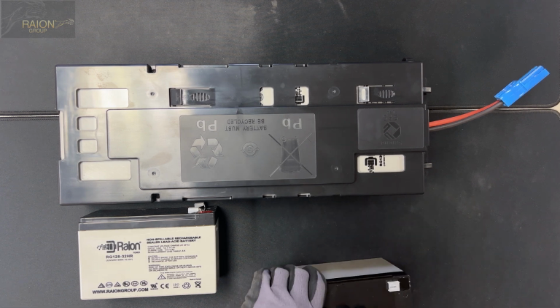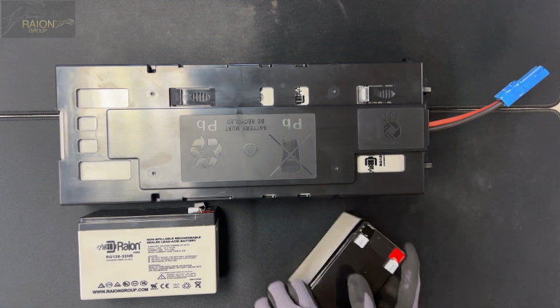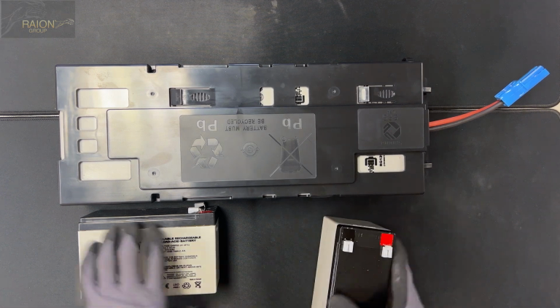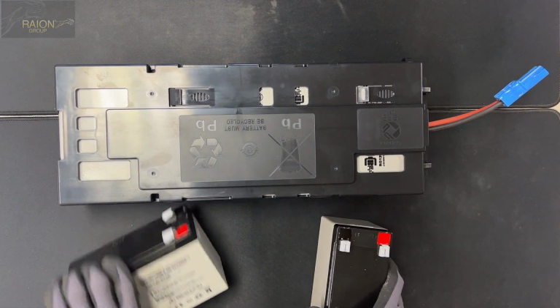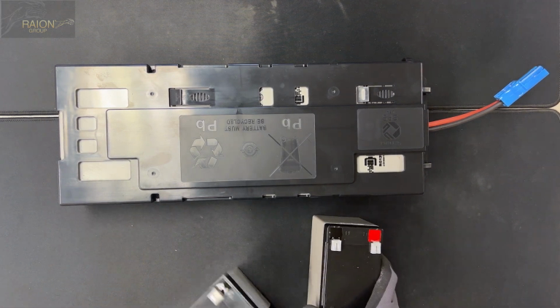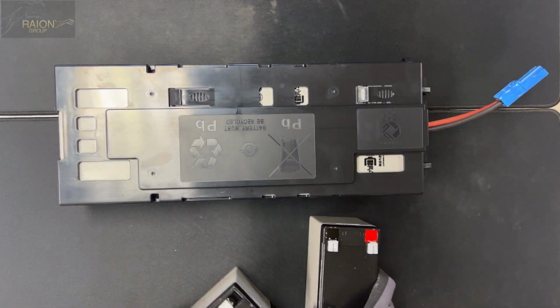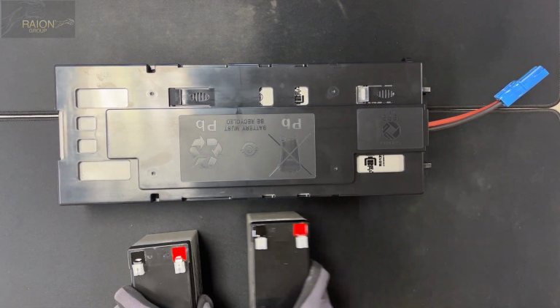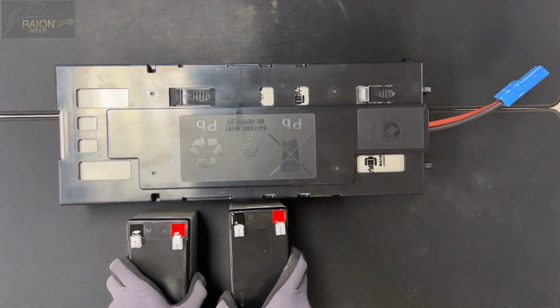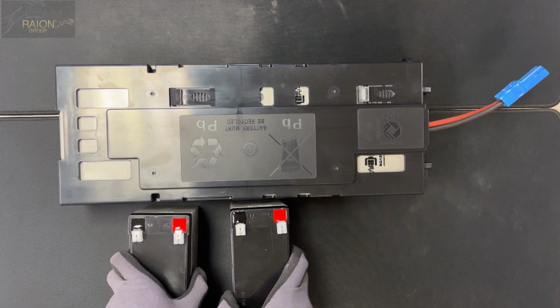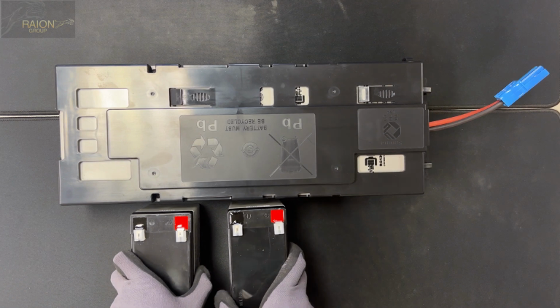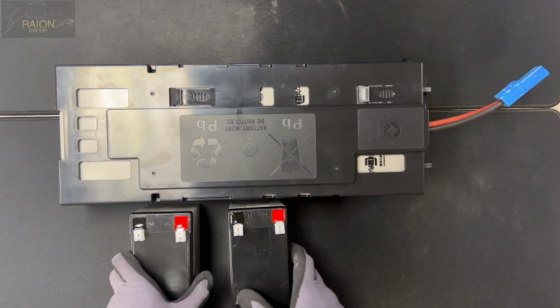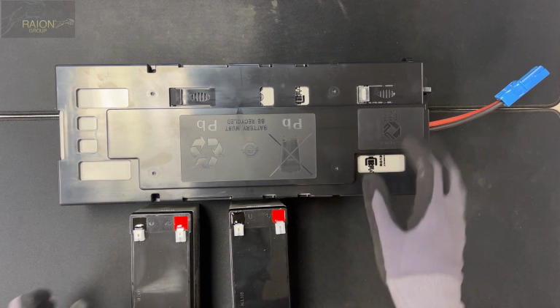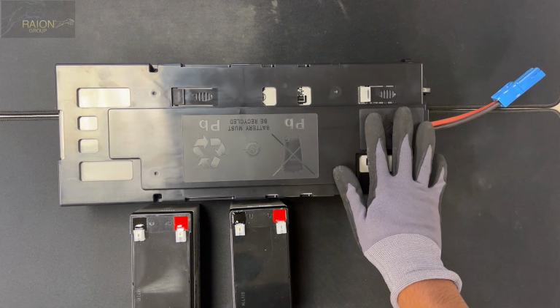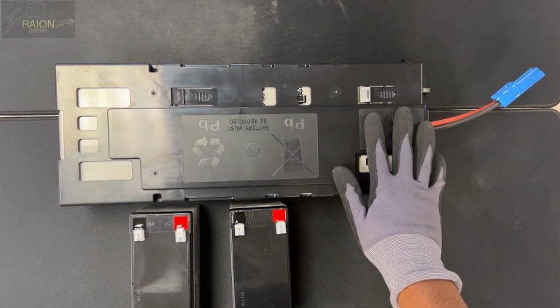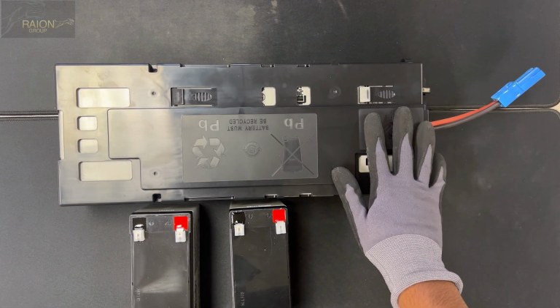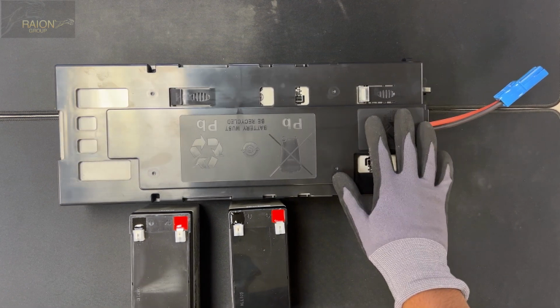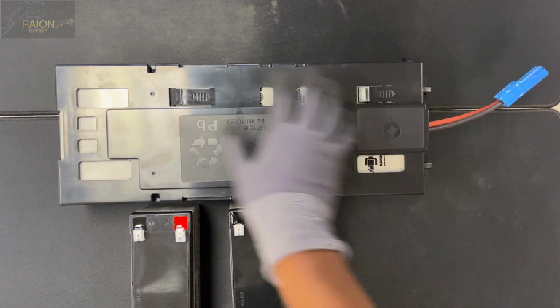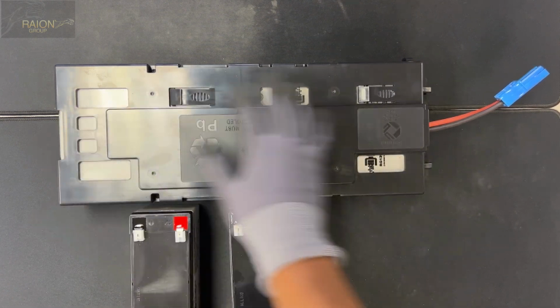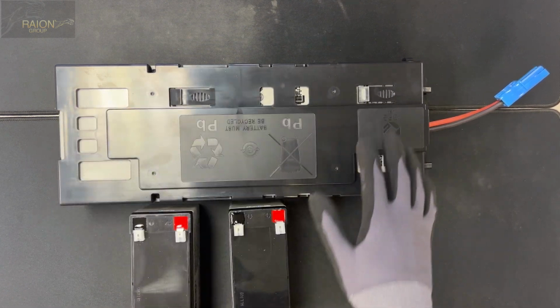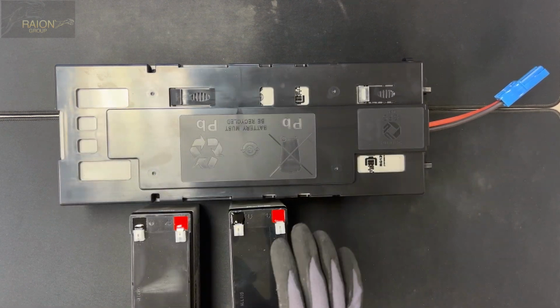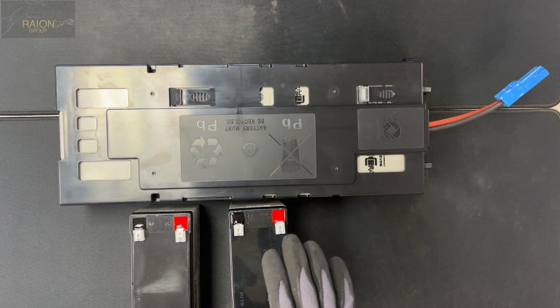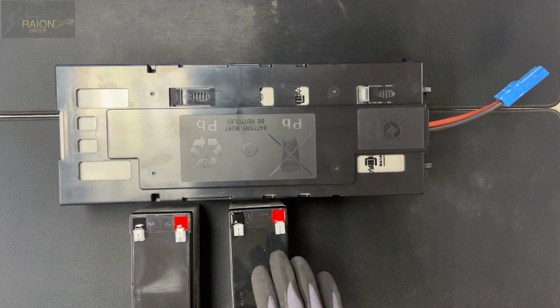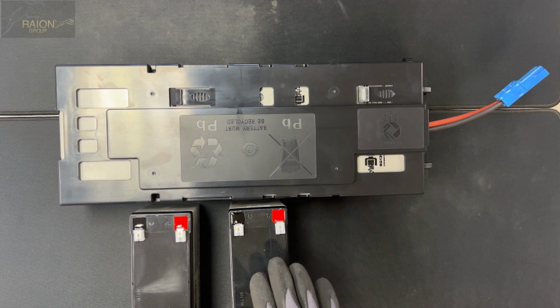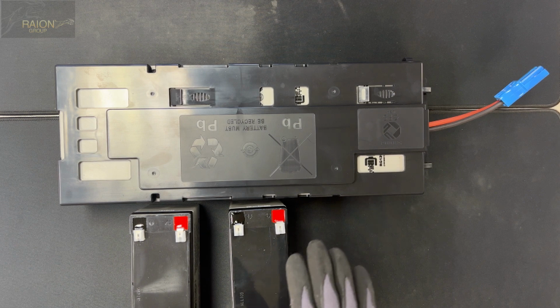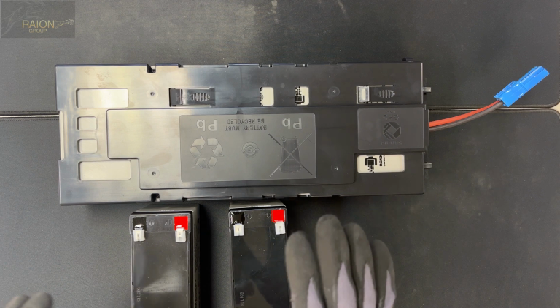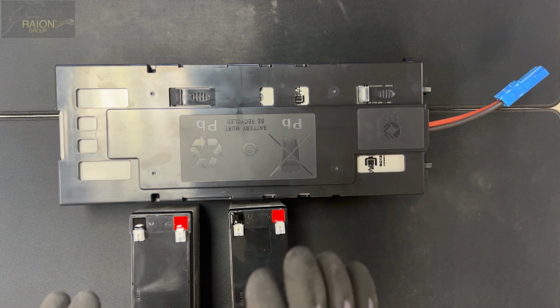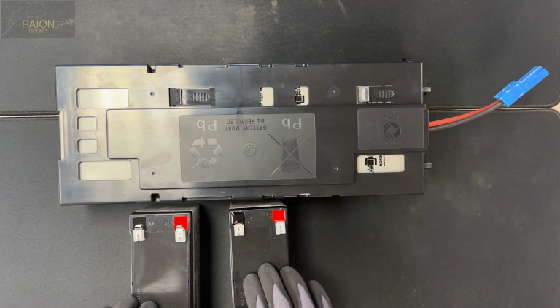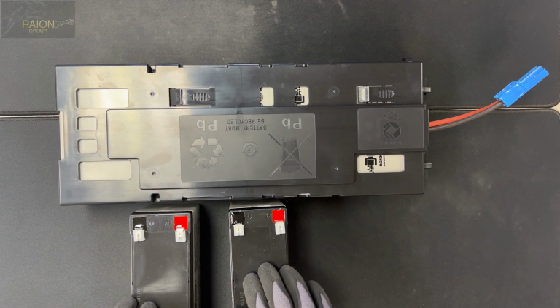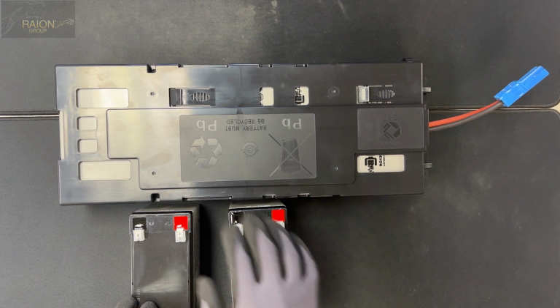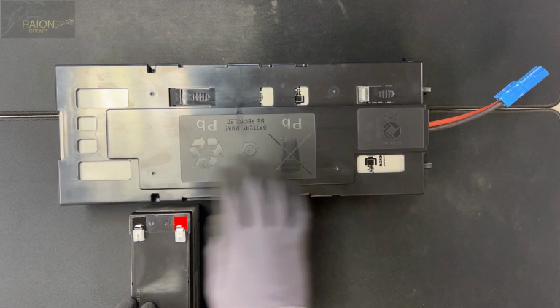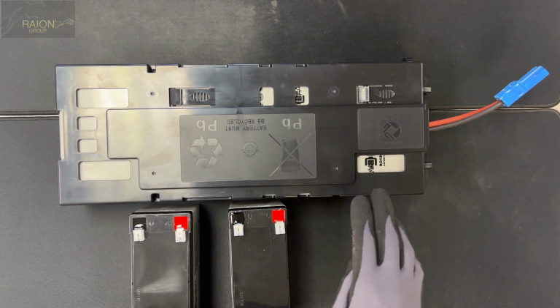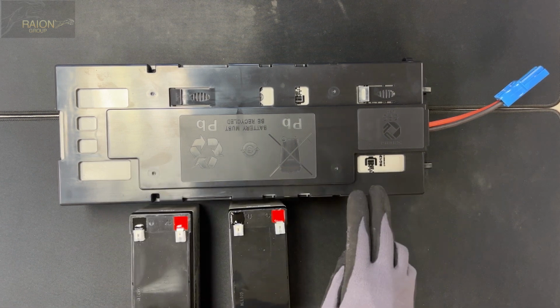When we get an order for these and pull the batteries out — there are four — we voltage match all four batteries to each other.